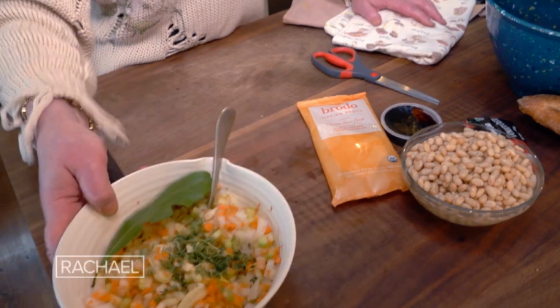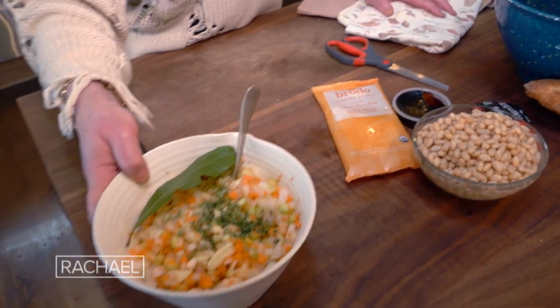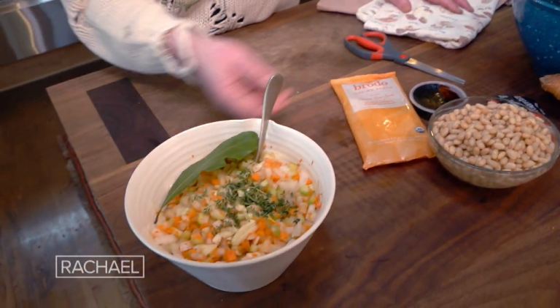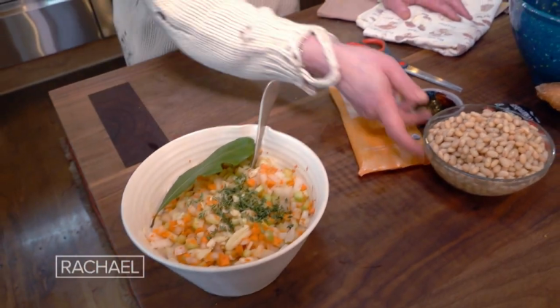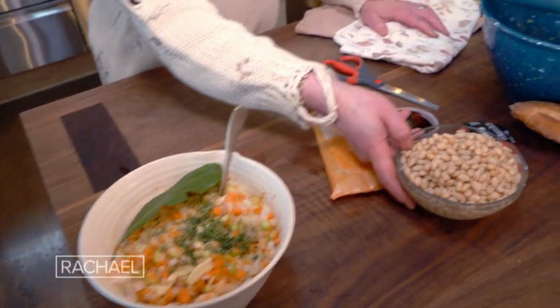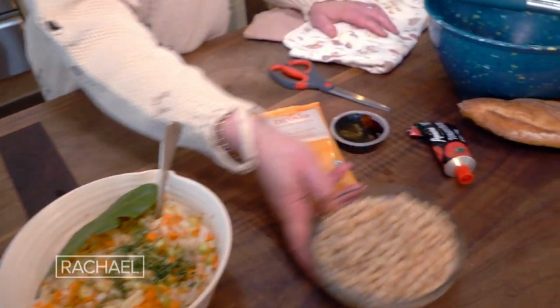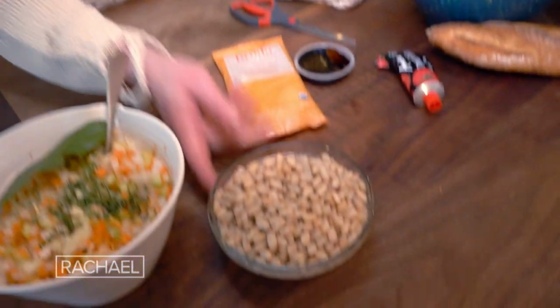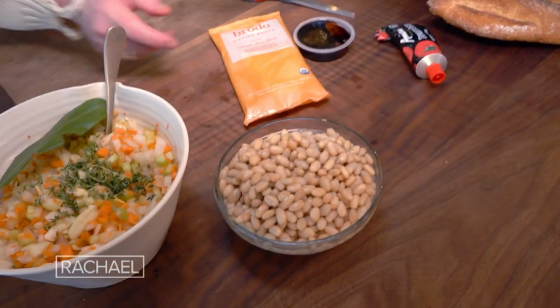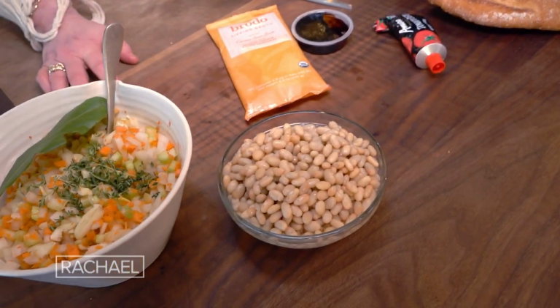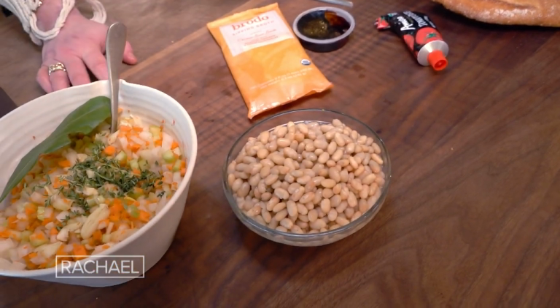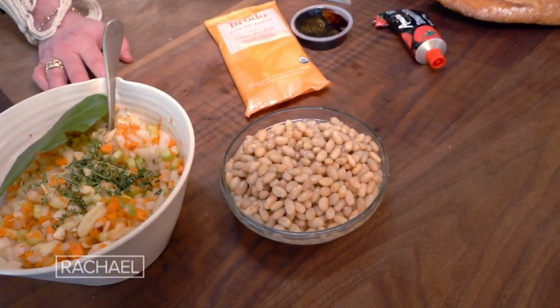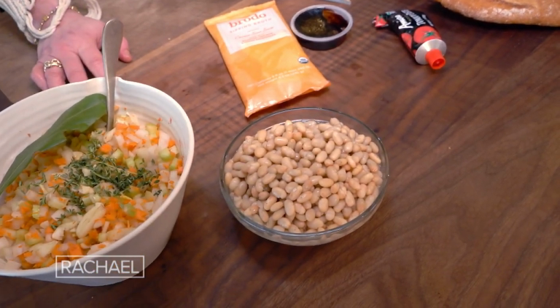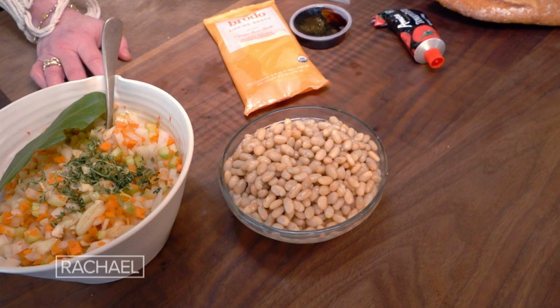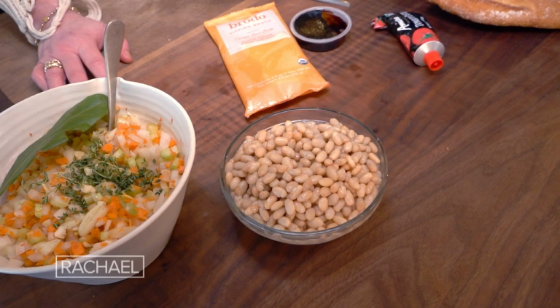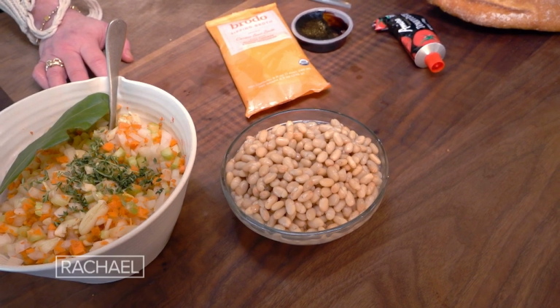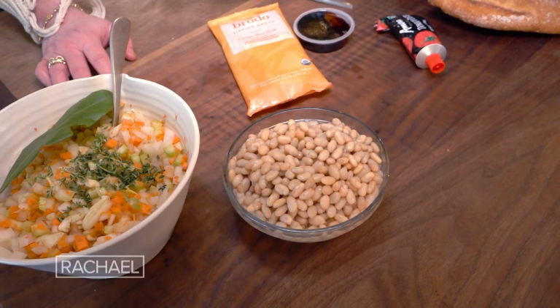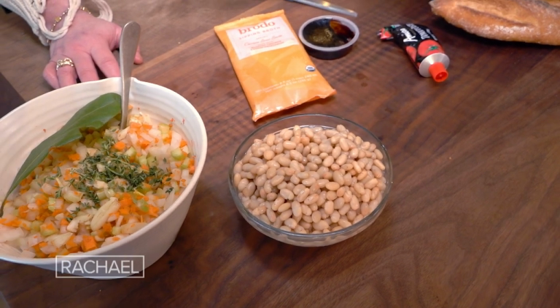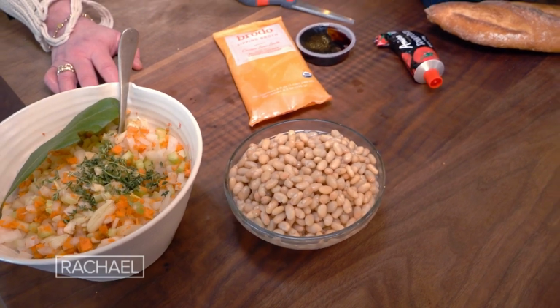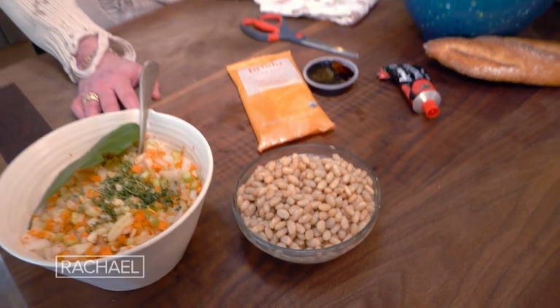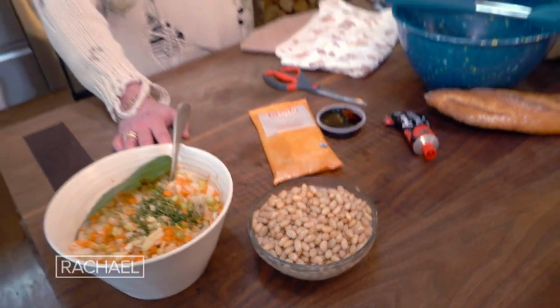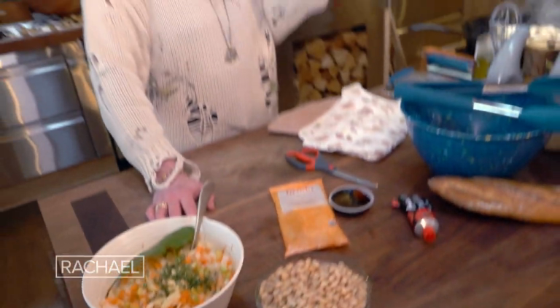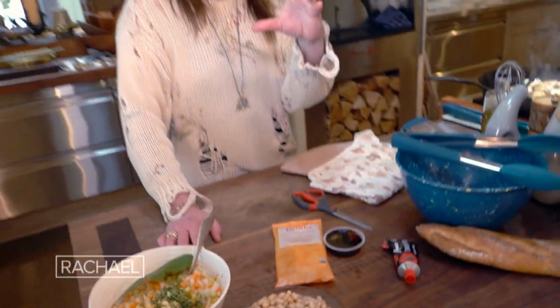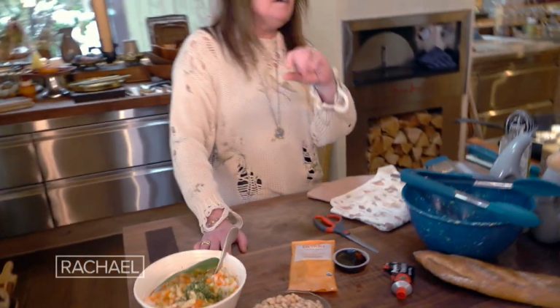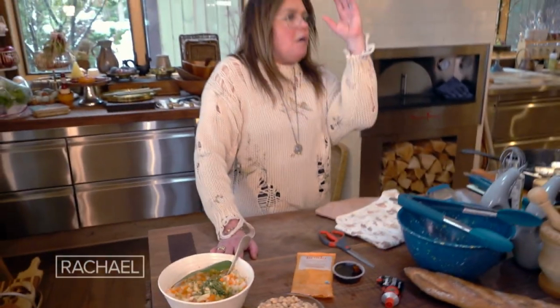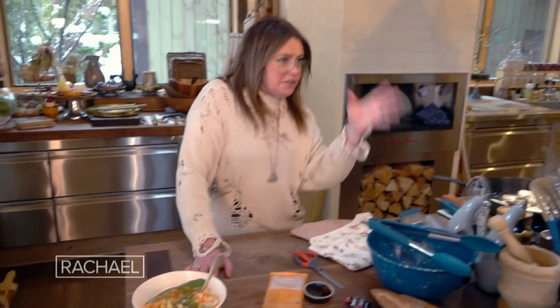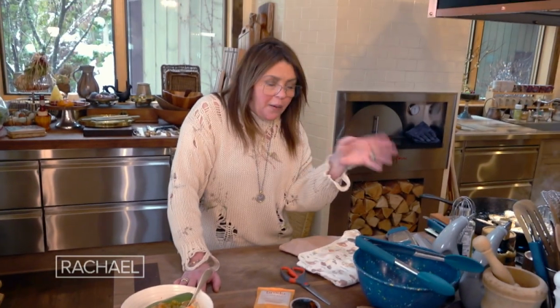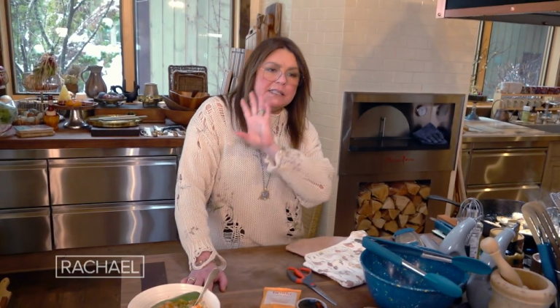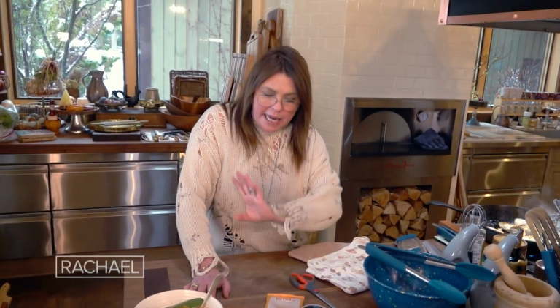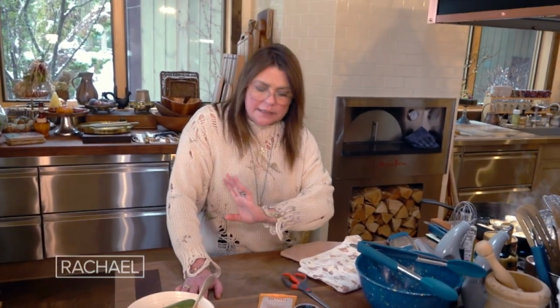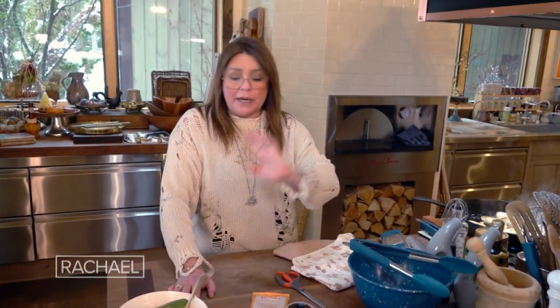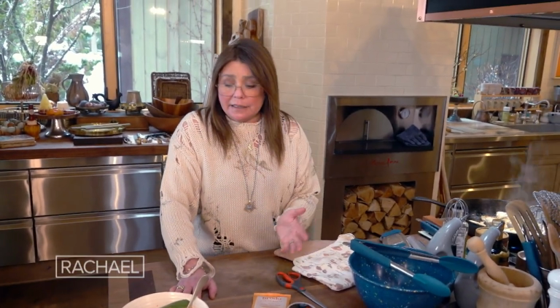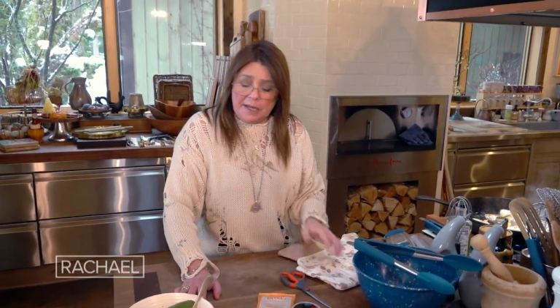We're gonna add that mix. This is a can of small white beans. You can use borlotti in a jar, small white beans in a can, or cannellini beans.